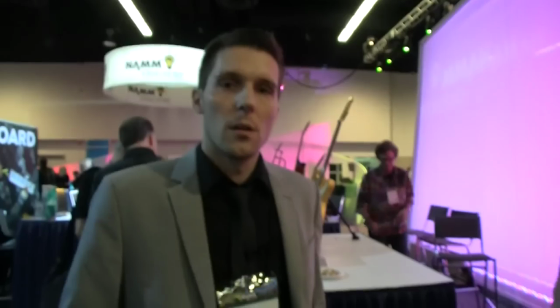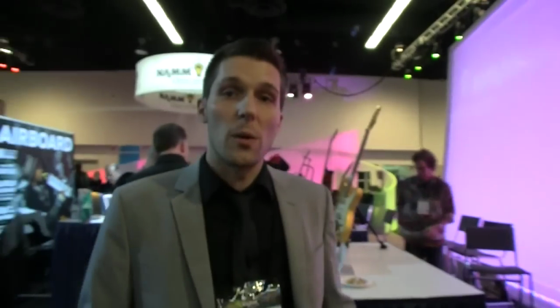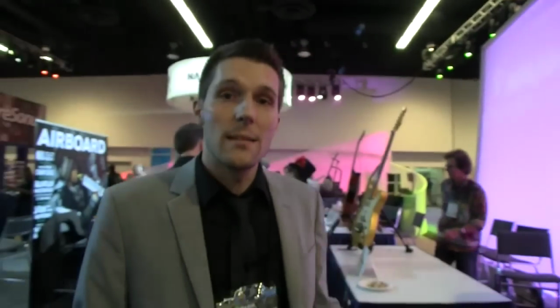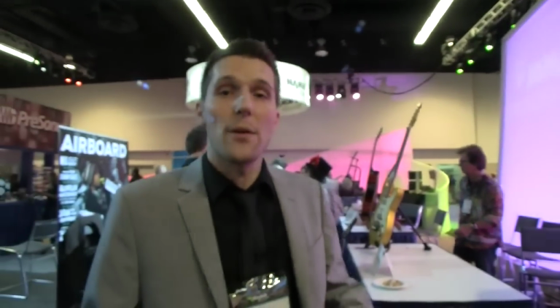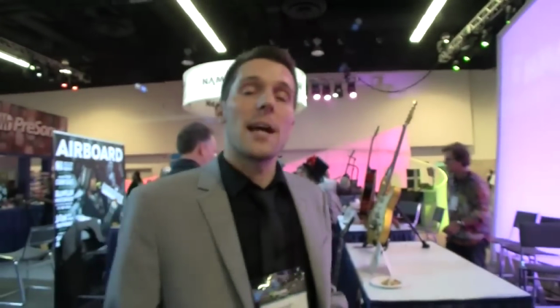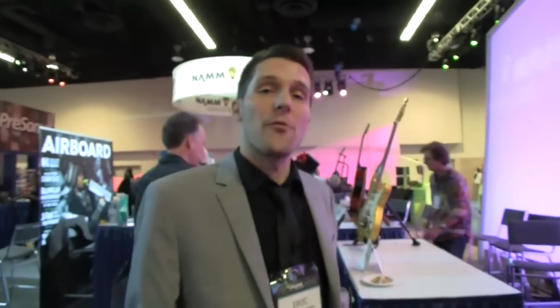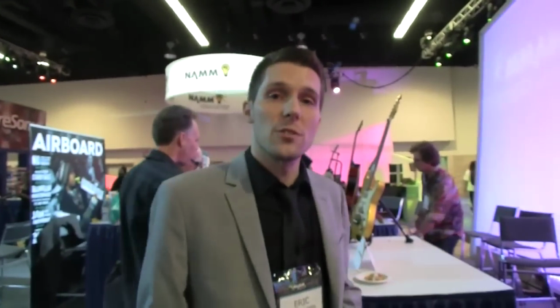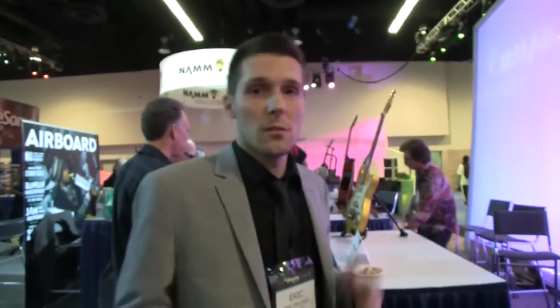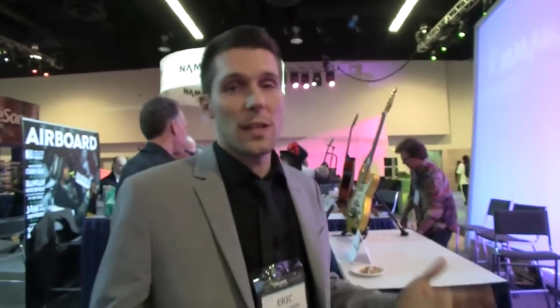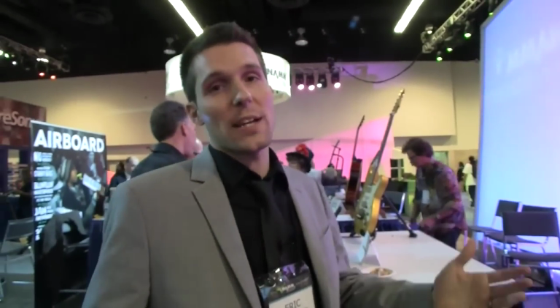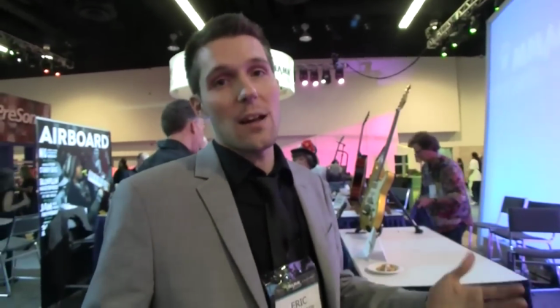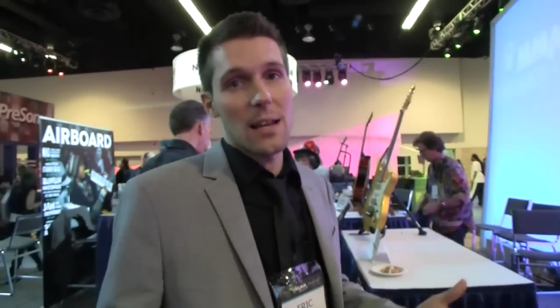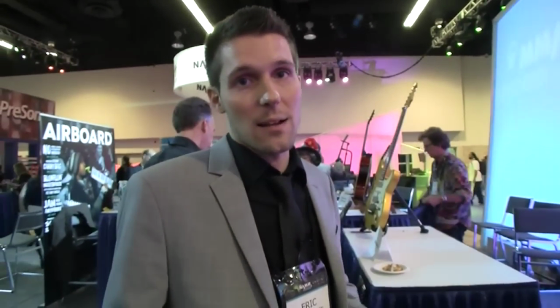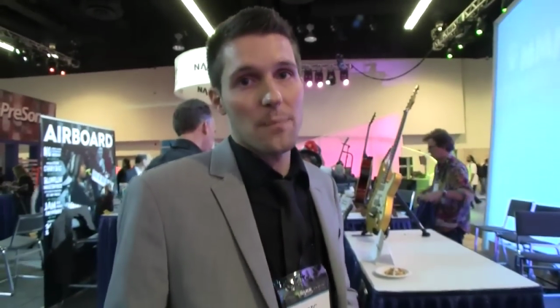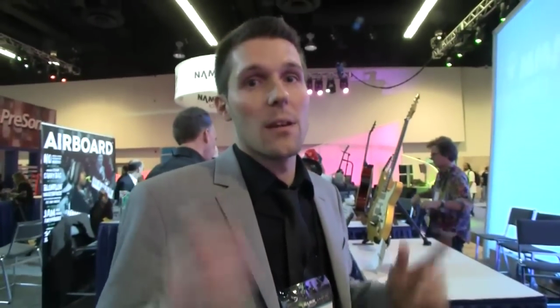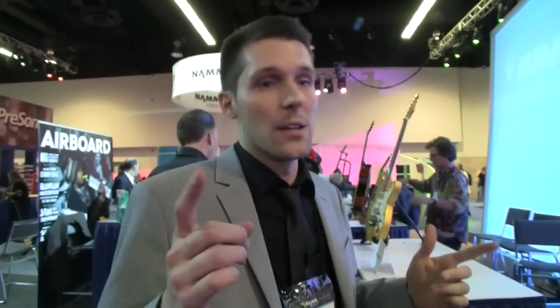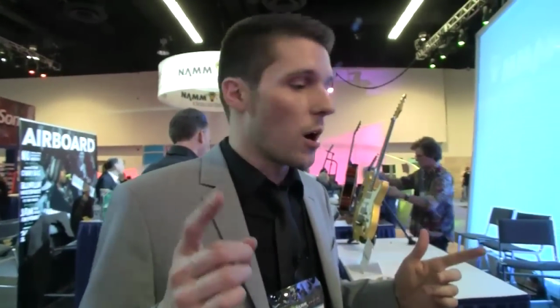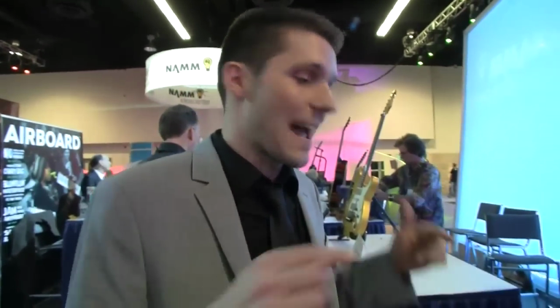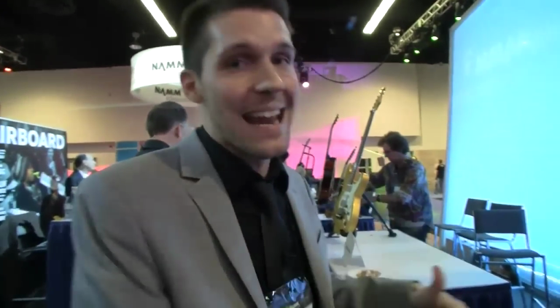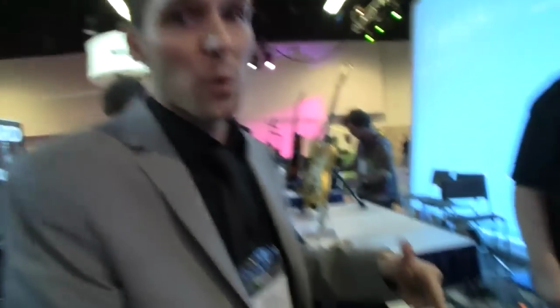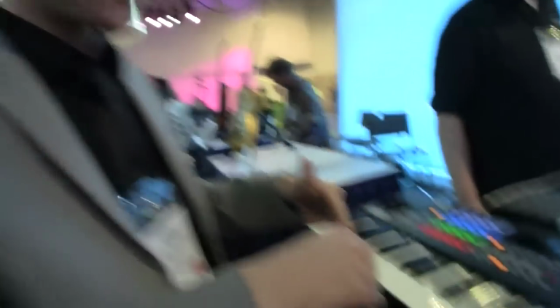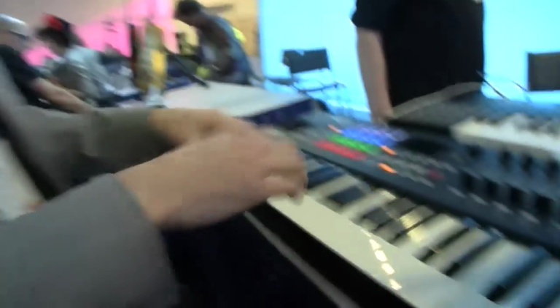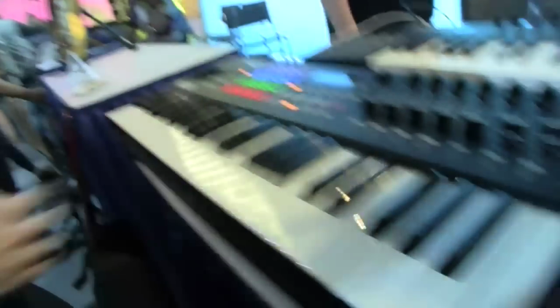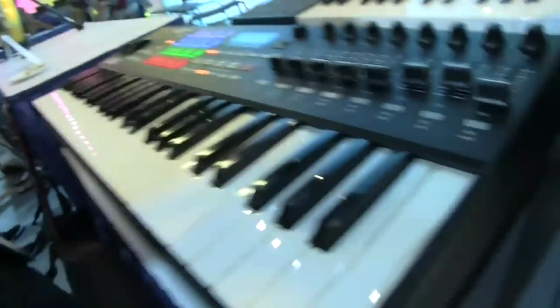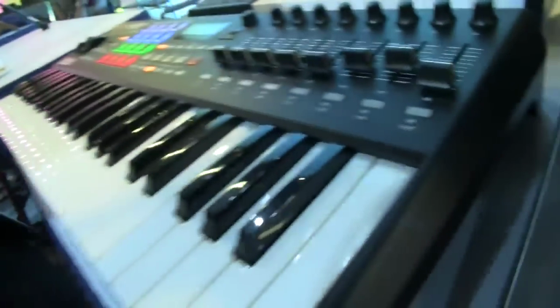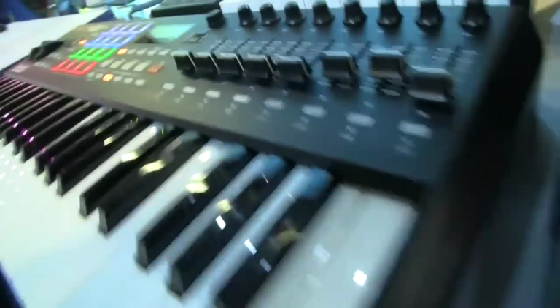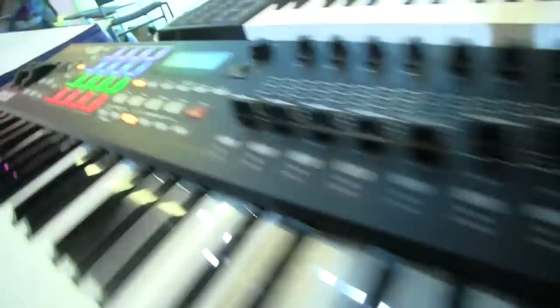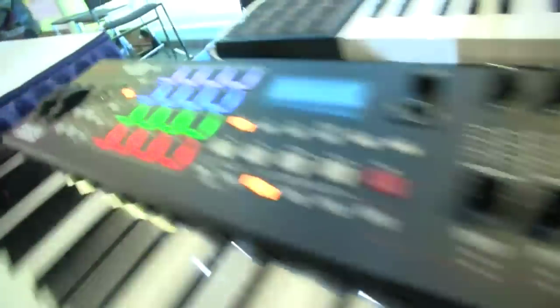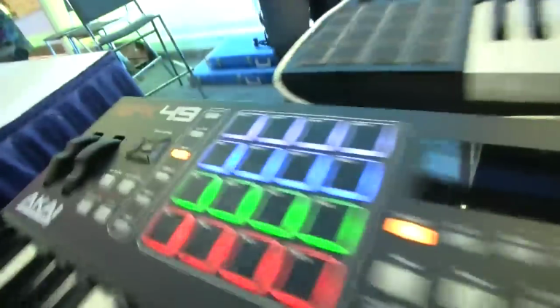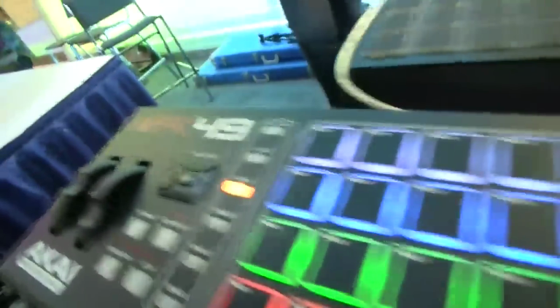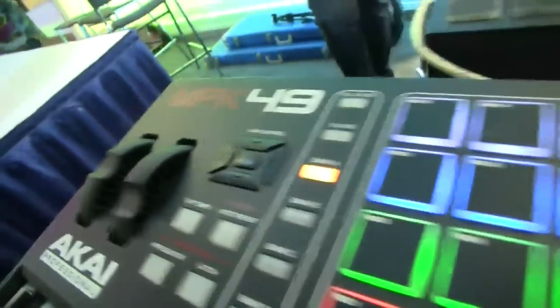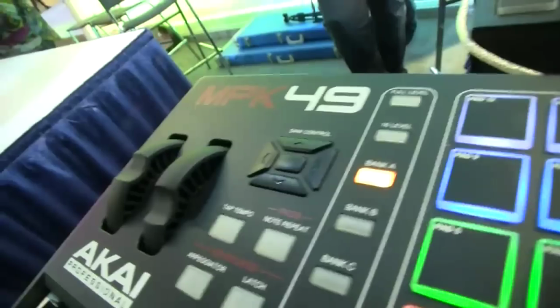What's going on? Eric from Akai Professional. Thanks for checking out sonicstate.com.